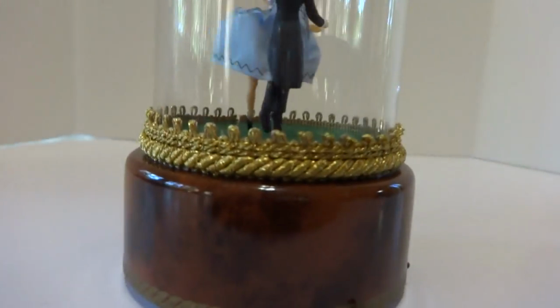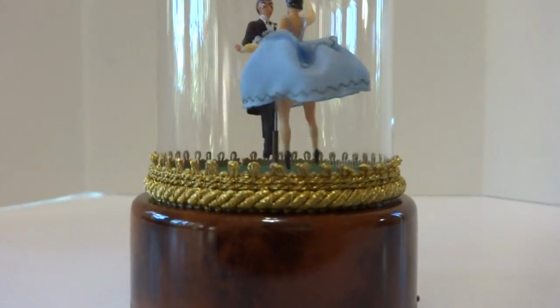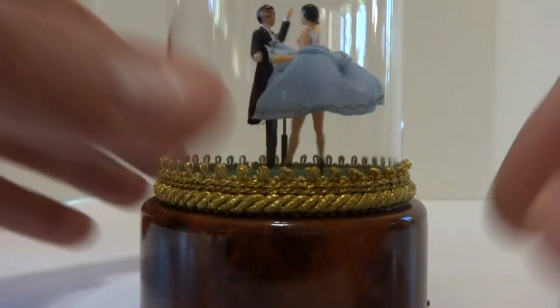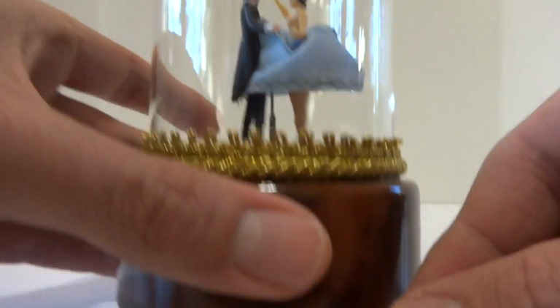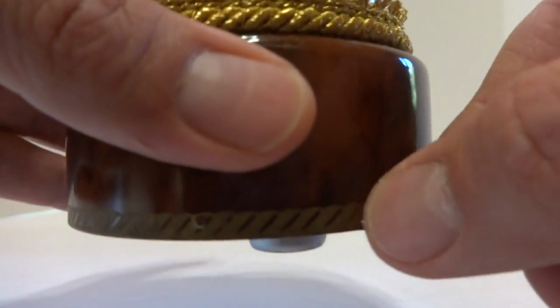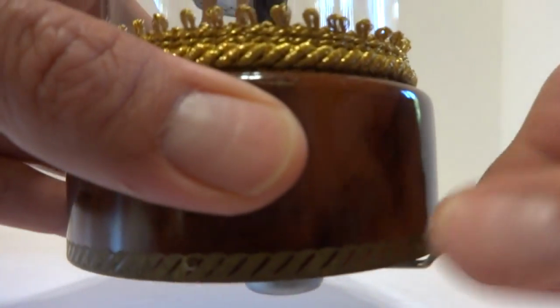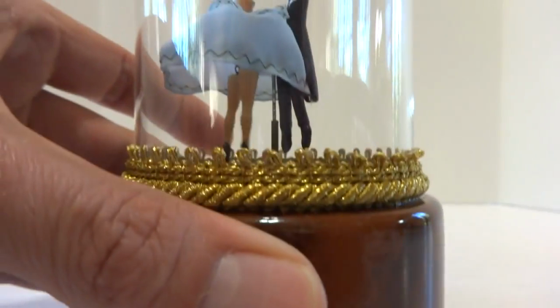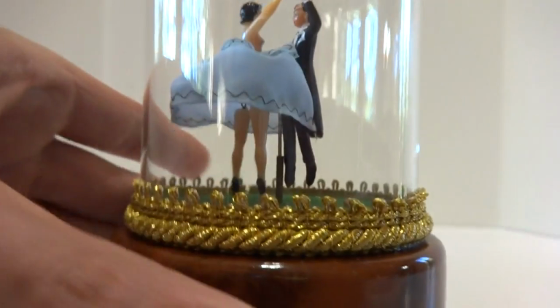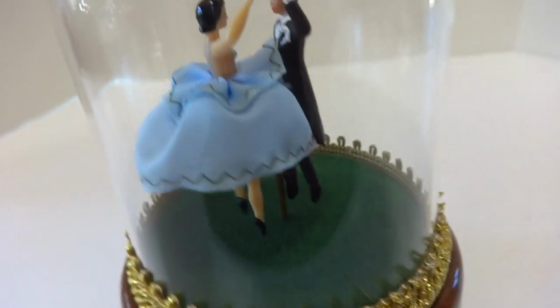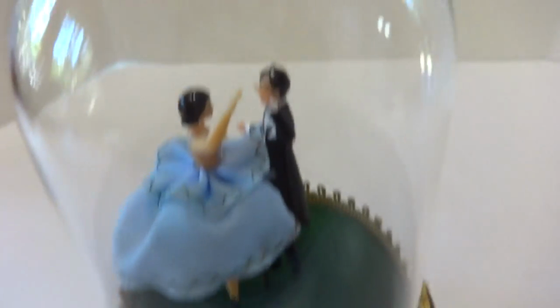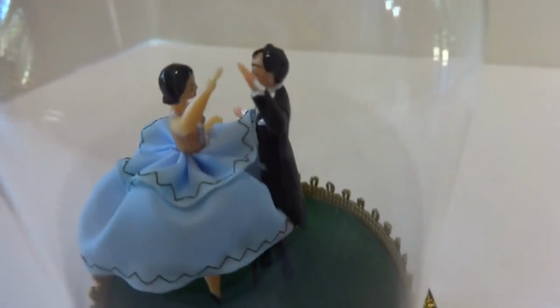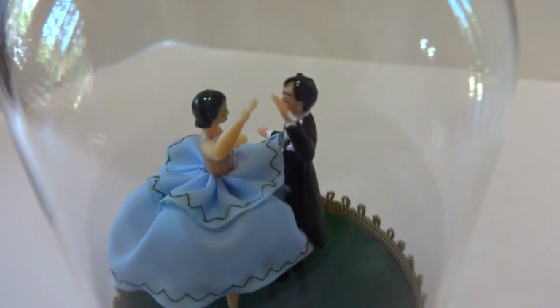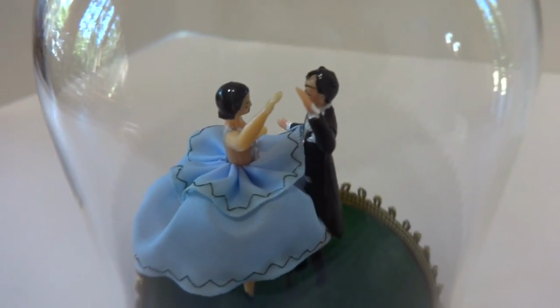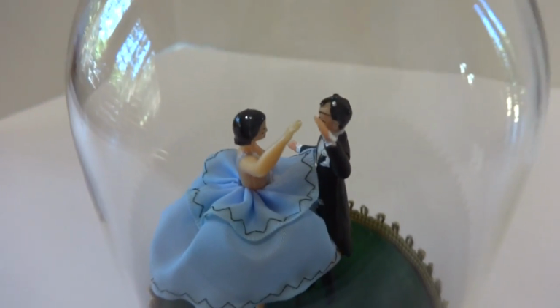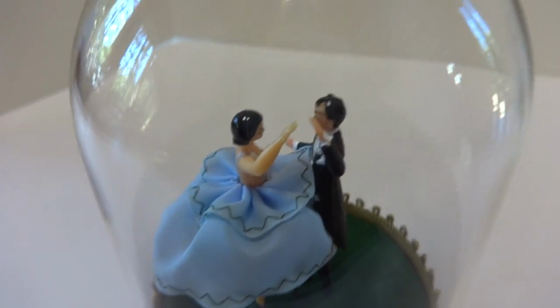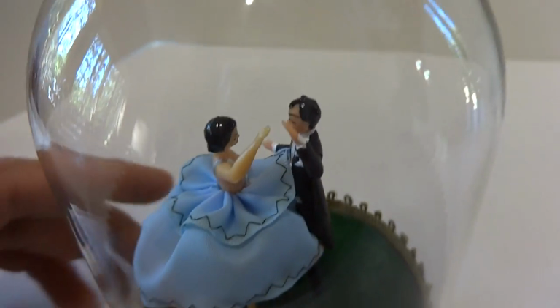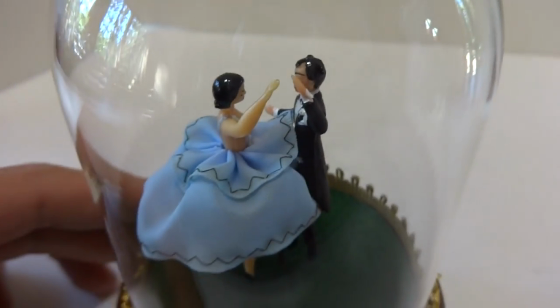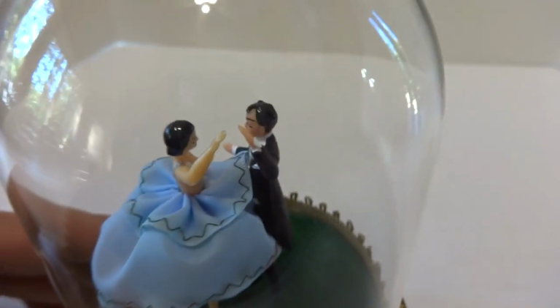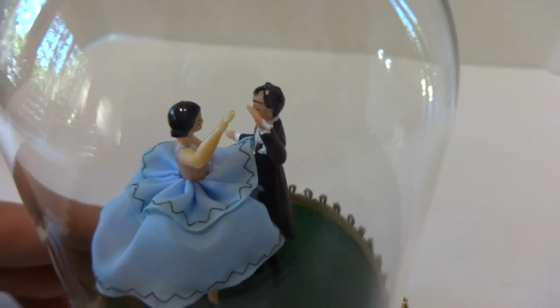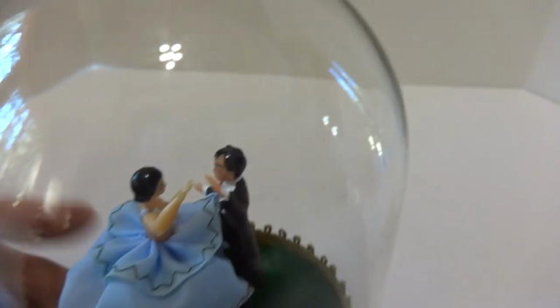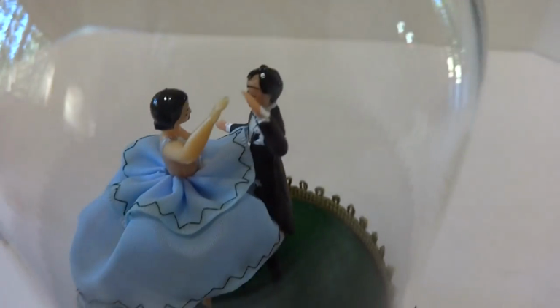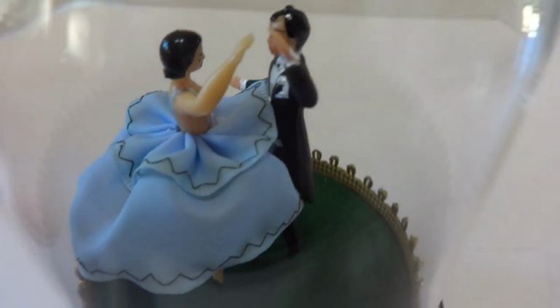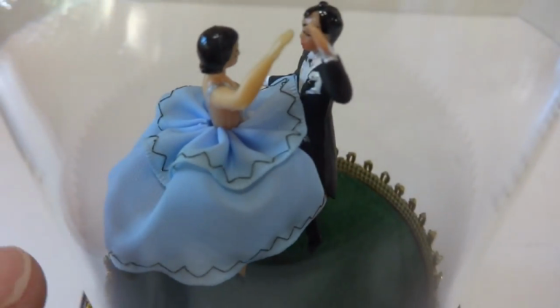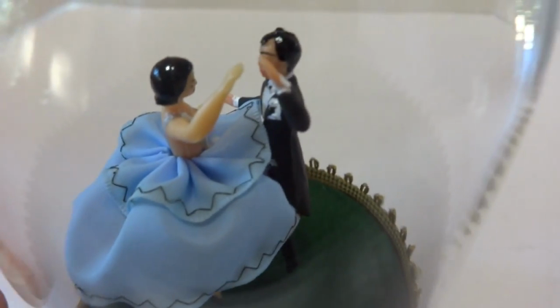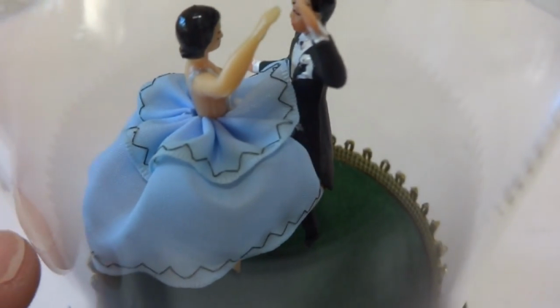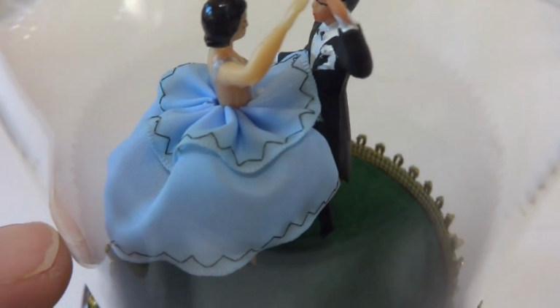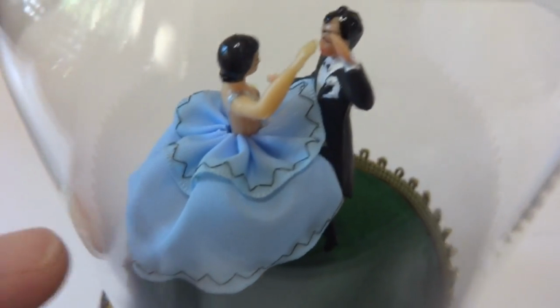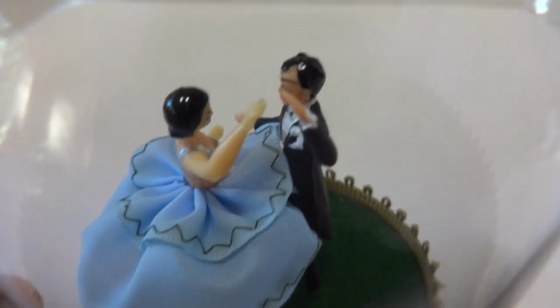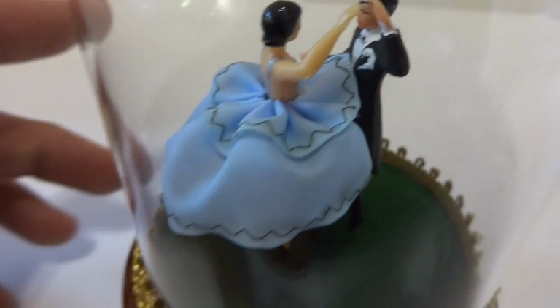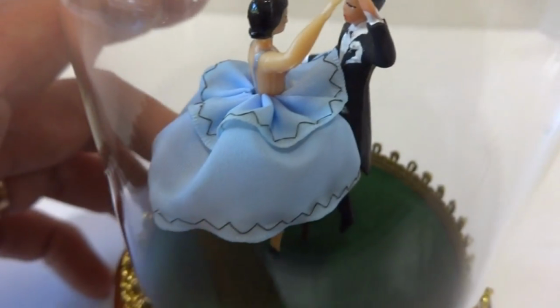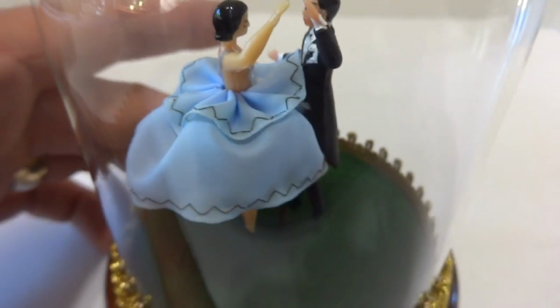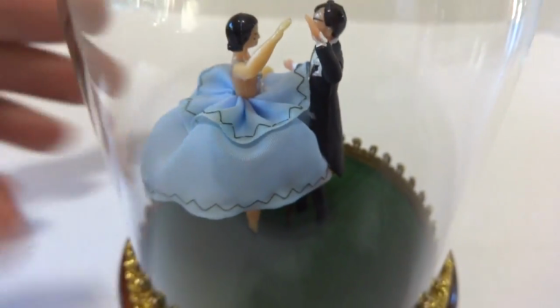Then you turn it off with this lever as such. In summary, a vintage Rouge dancing couple music box in outstanding restored condition, and I really like the light blue color on the woman's dress. Really in excellent condition.